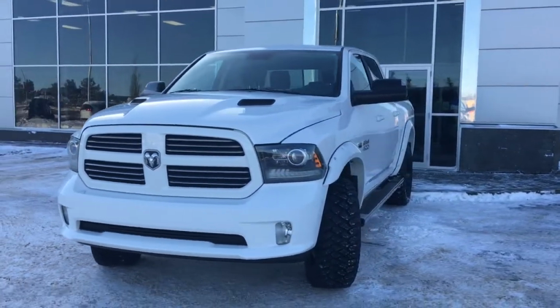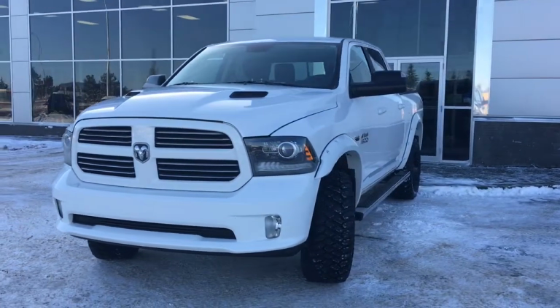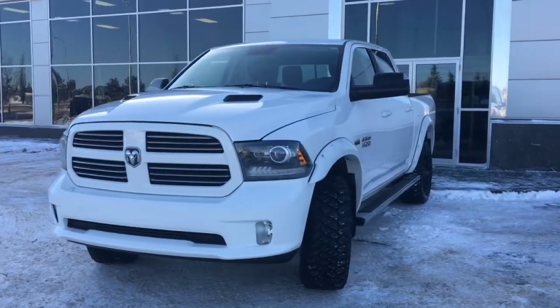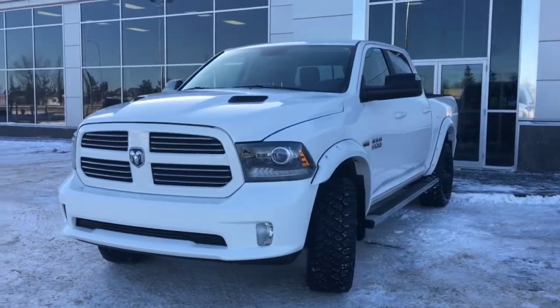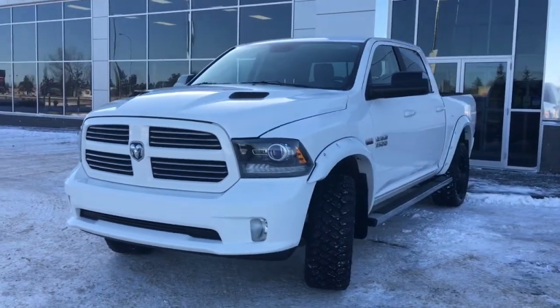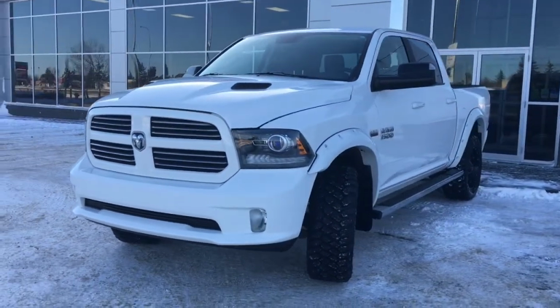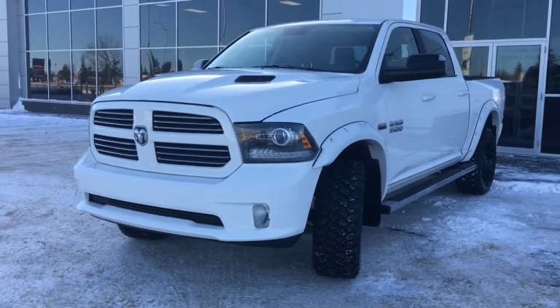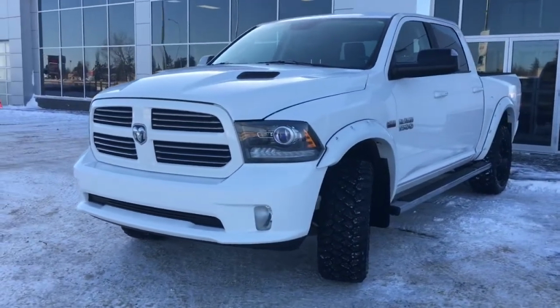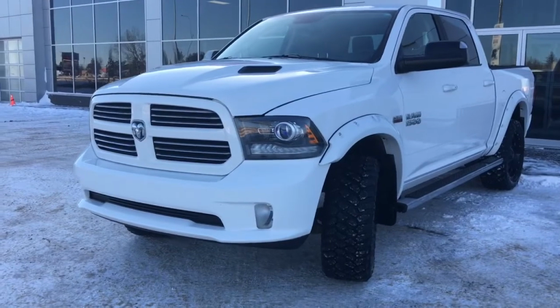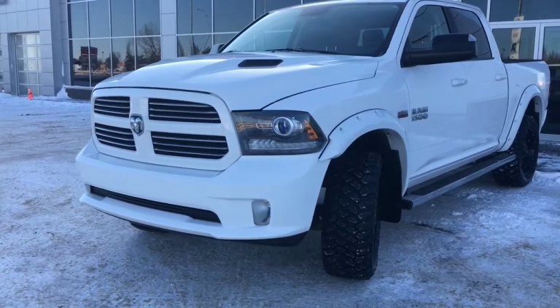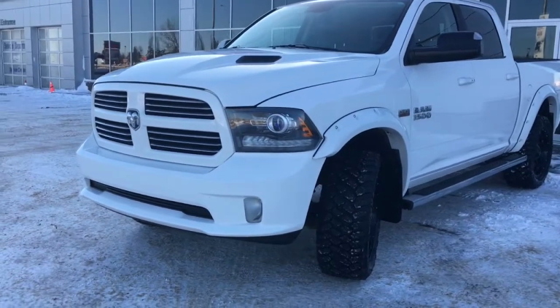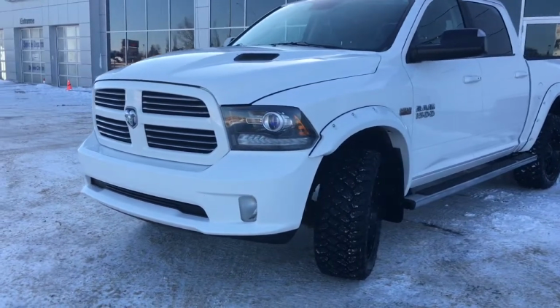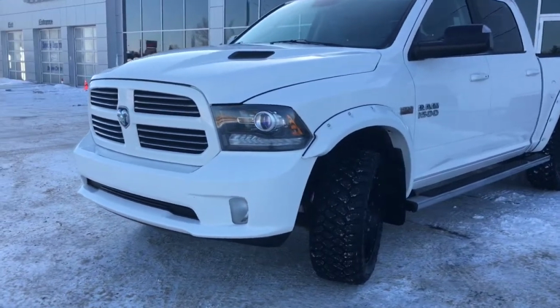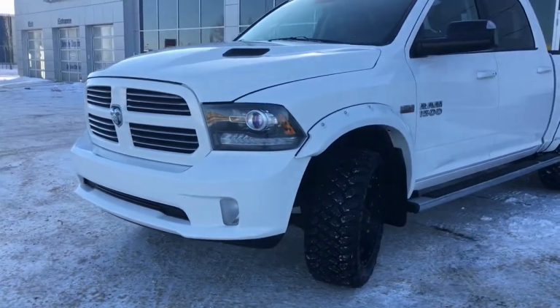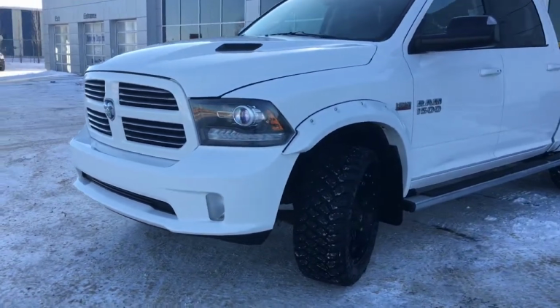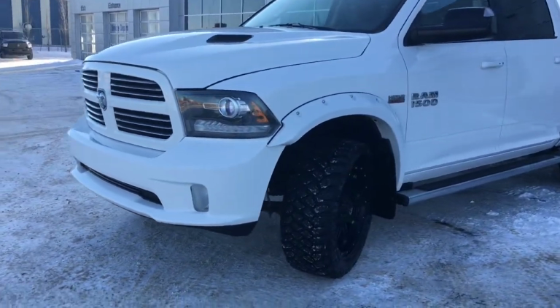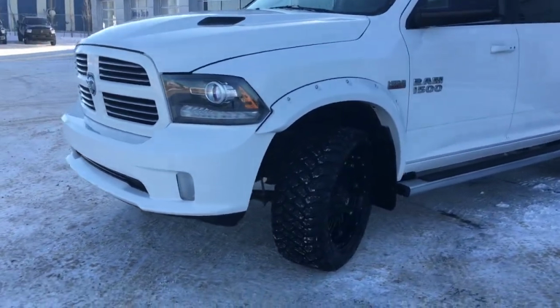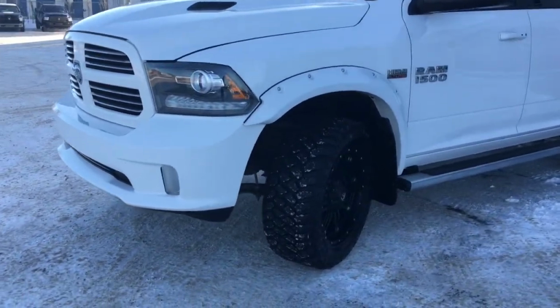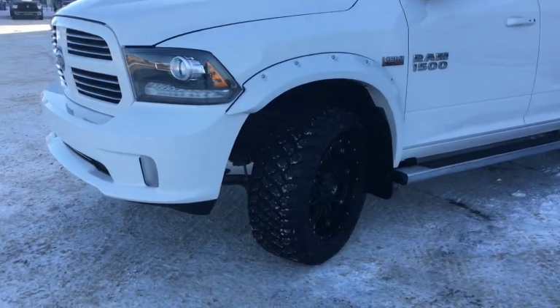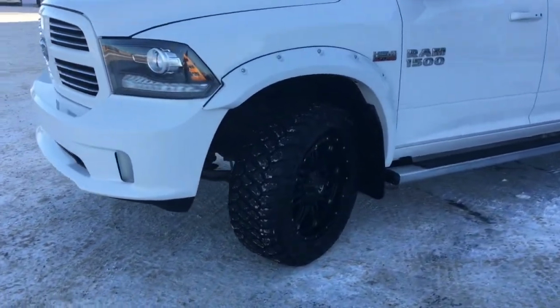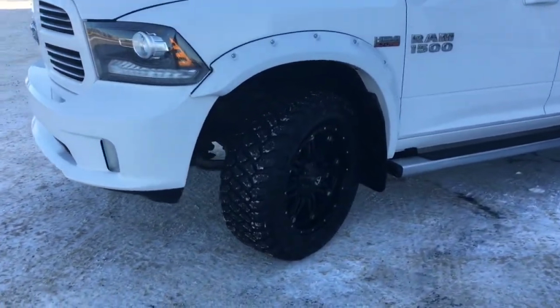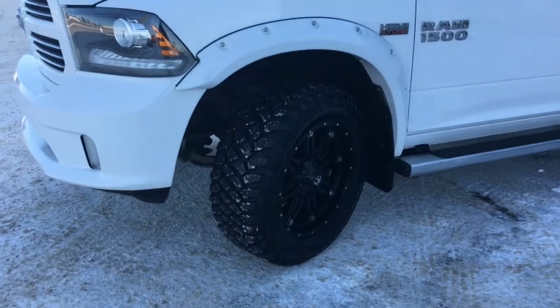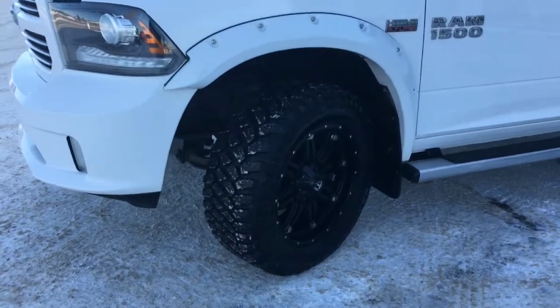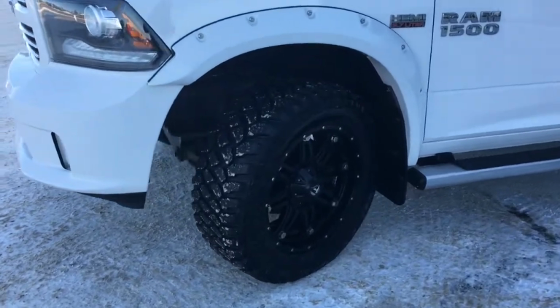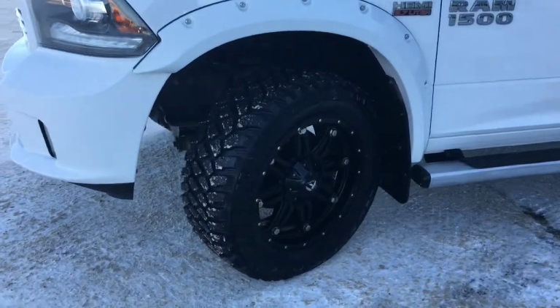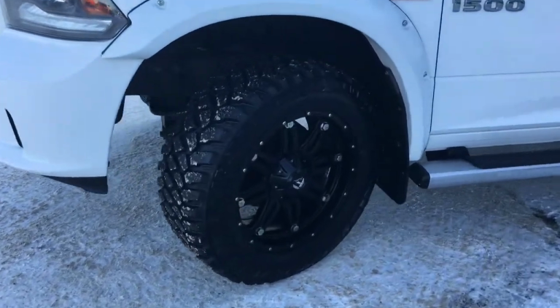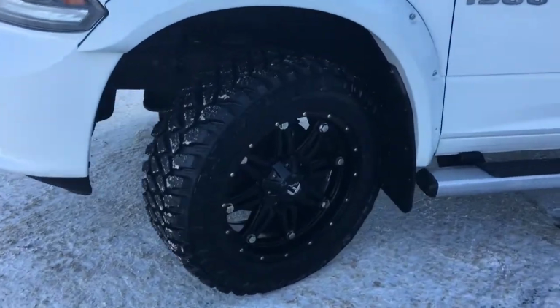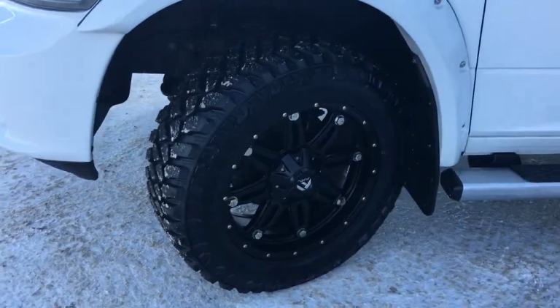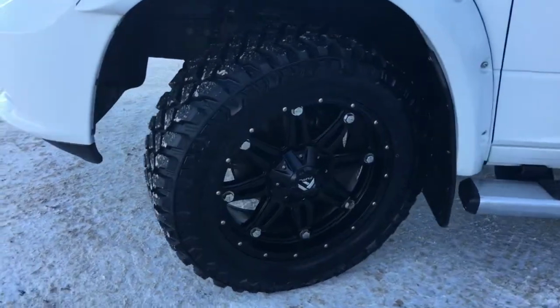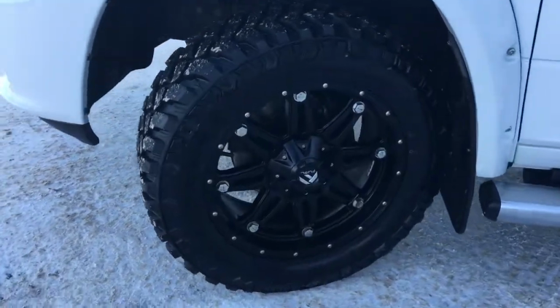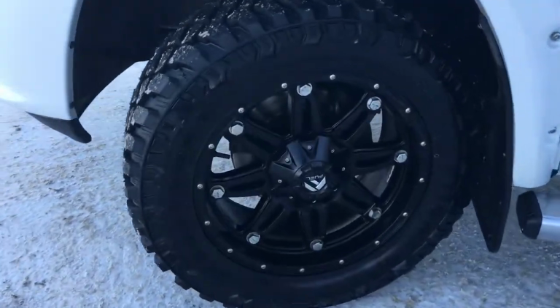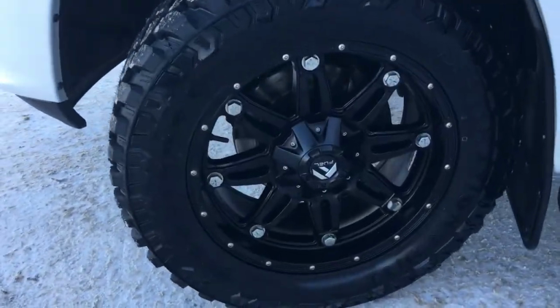In the front here we have your headlights, daytime running lights, and signal lights, and of course there are fog lights down here at the bottom. Big aggressive tires — they are Firestones, mountain toffee, aftermarket, with black fuel rims.